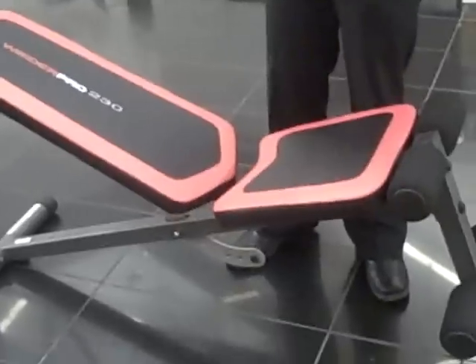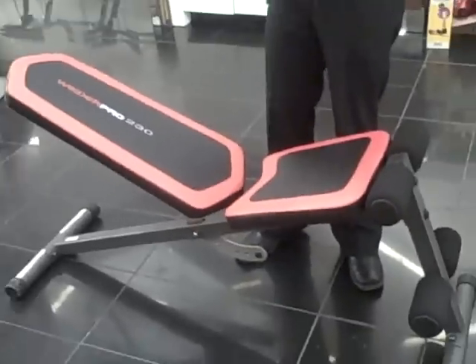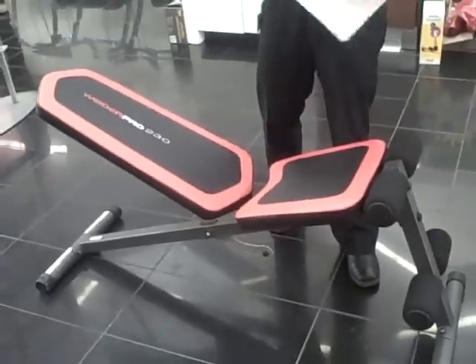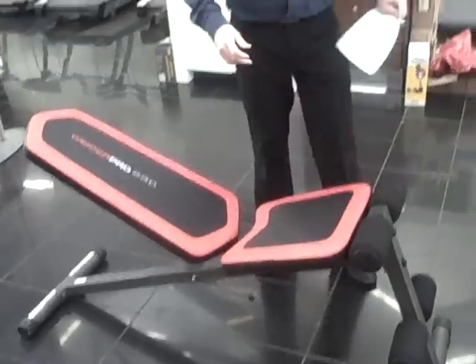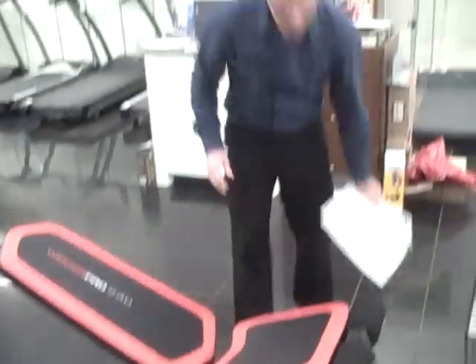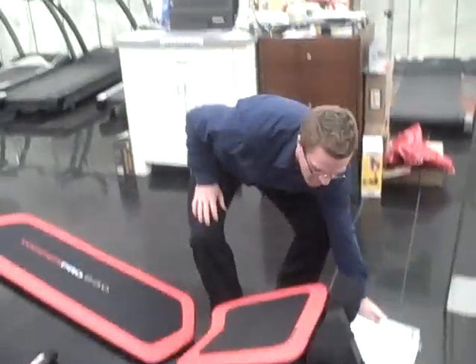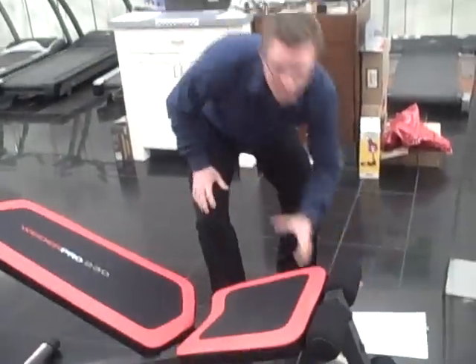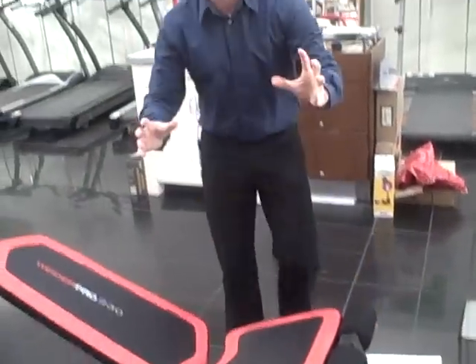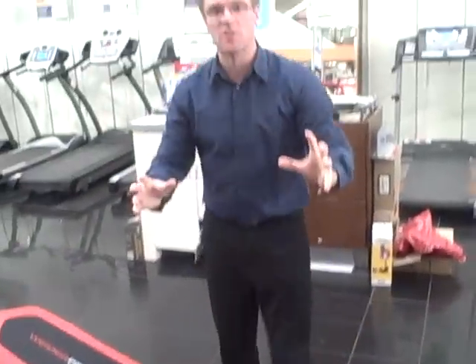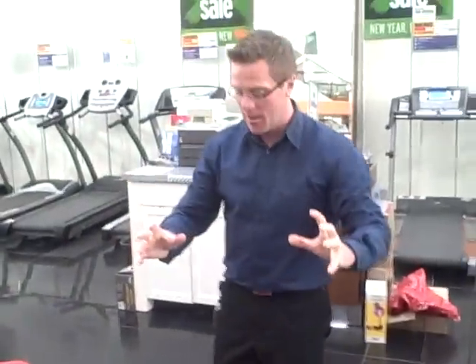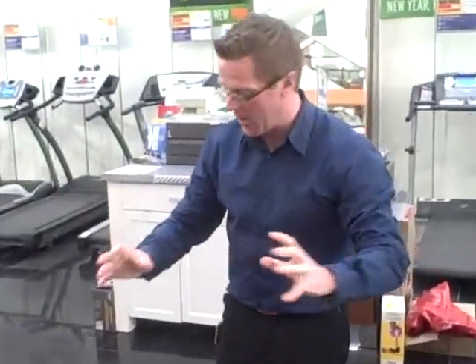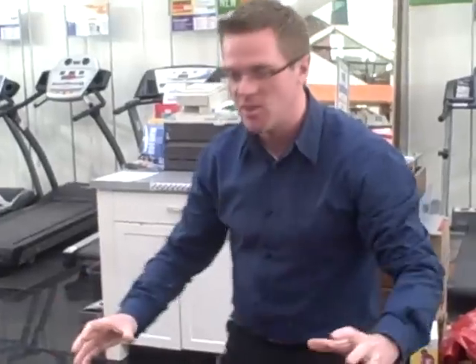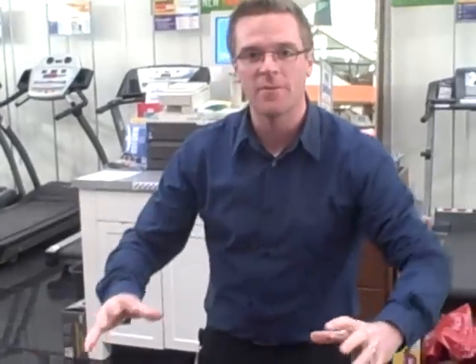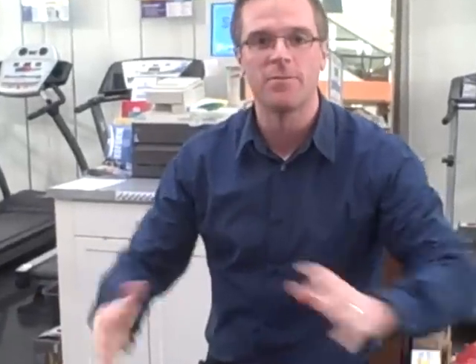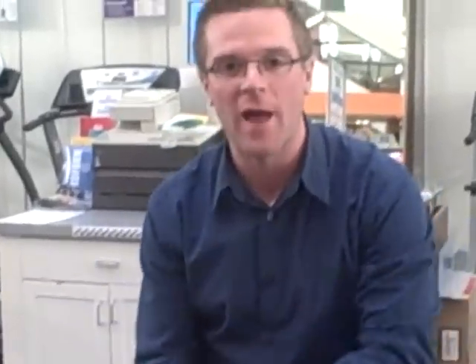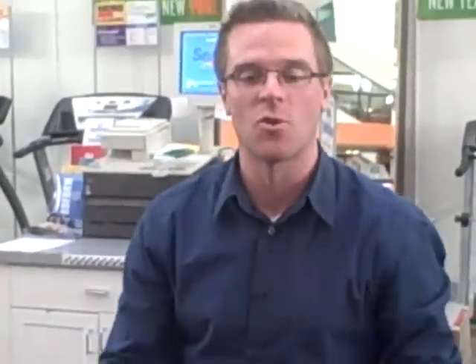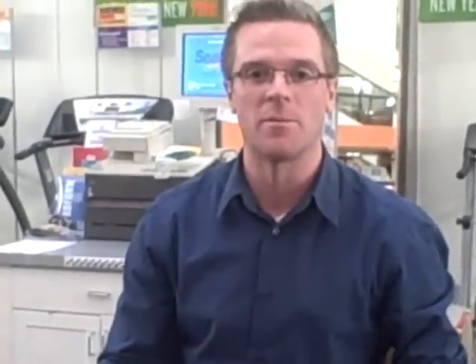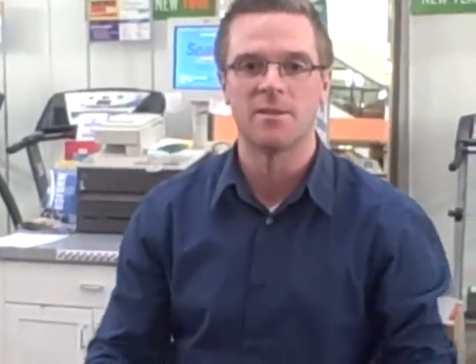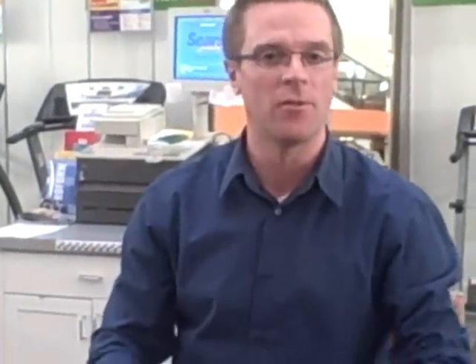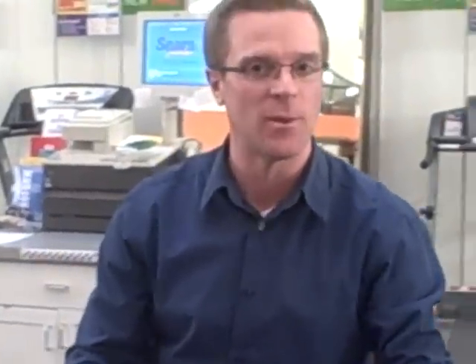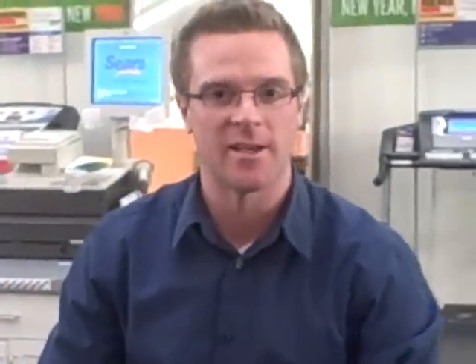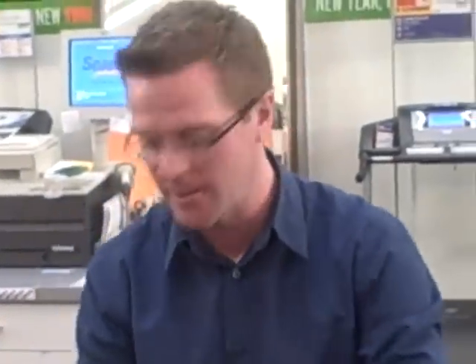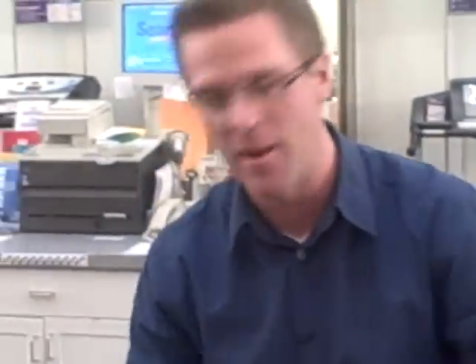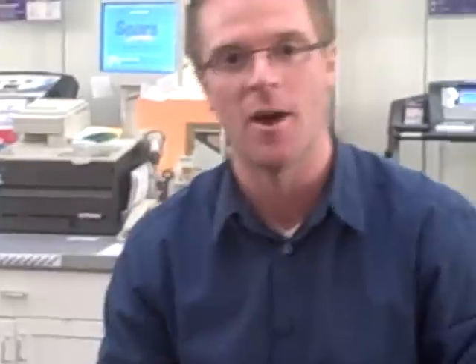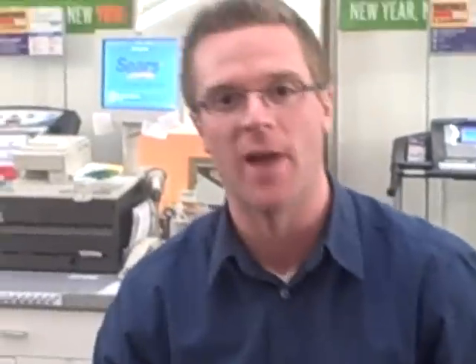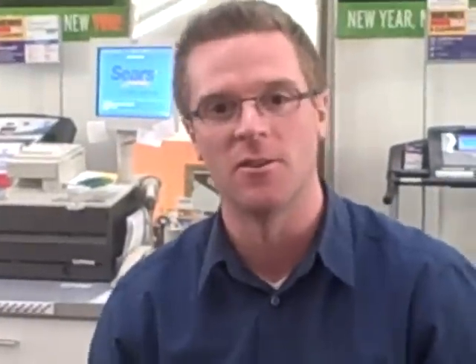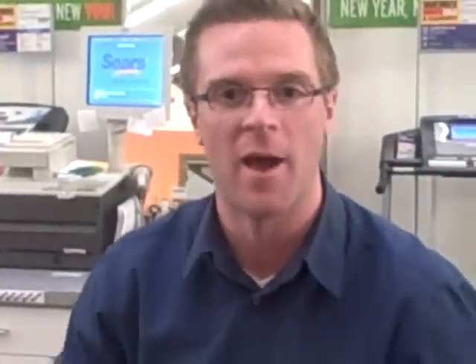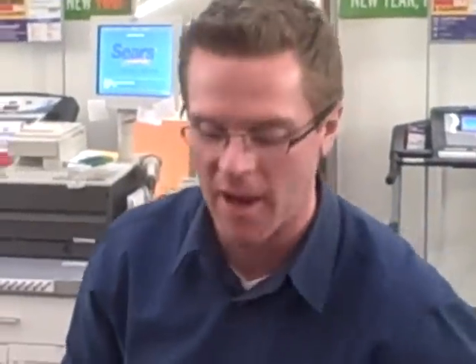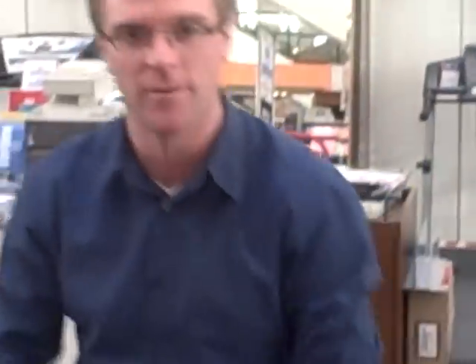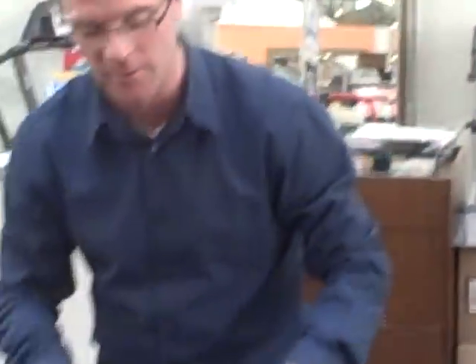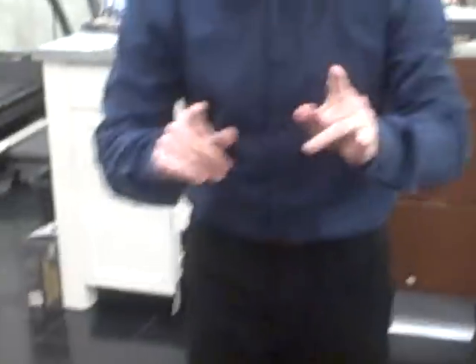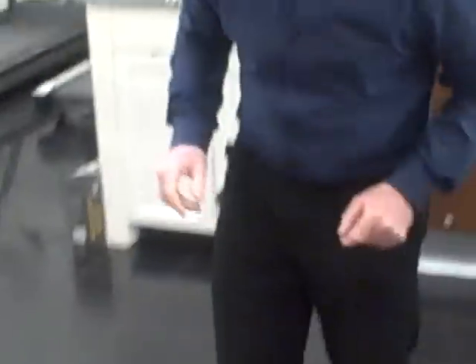It can't fold flat for storage purposes. But I don't think that's what you're asking. I think you're asking if the bench itself can be flat so you can do some exercises on a flat surface. And yes, it can.